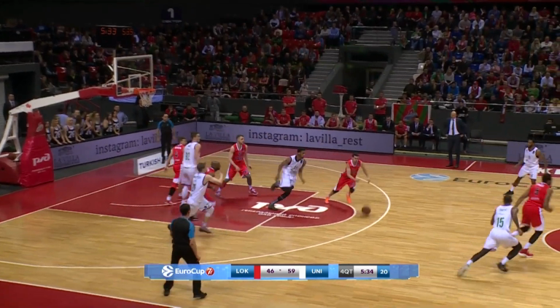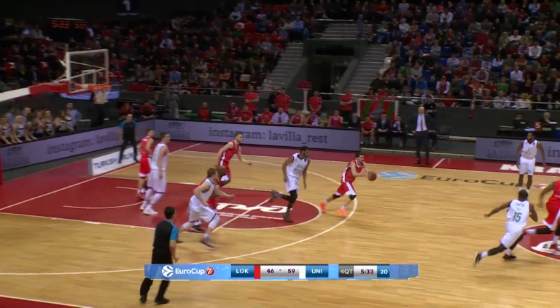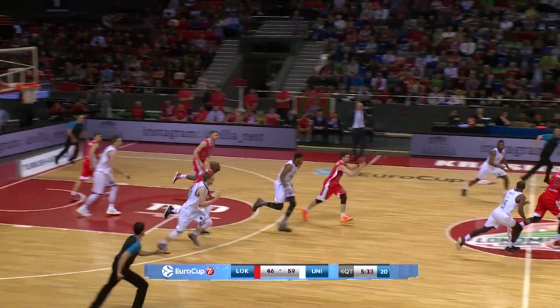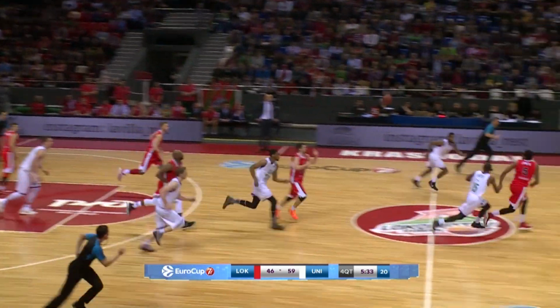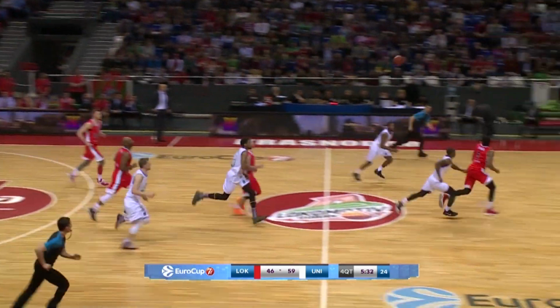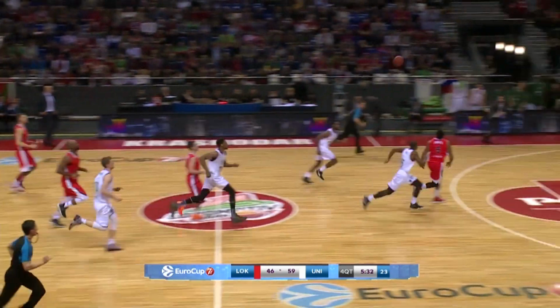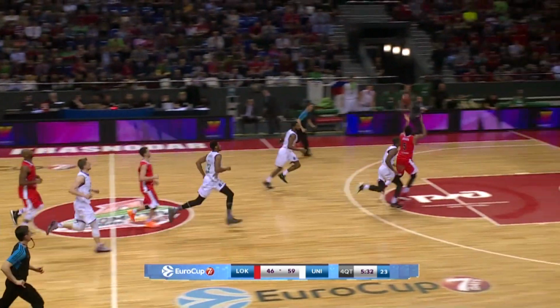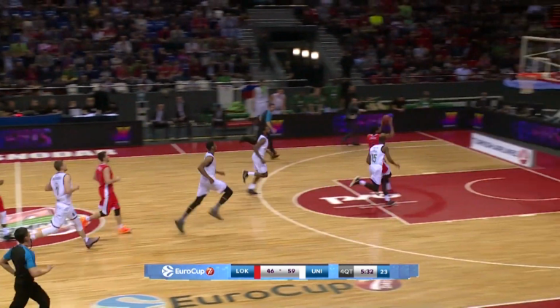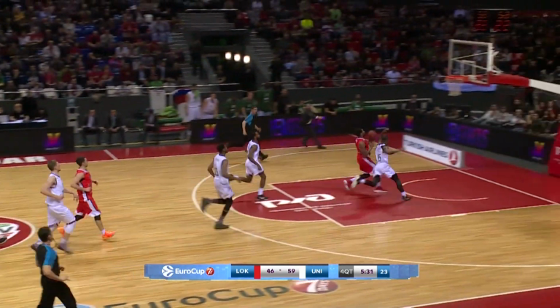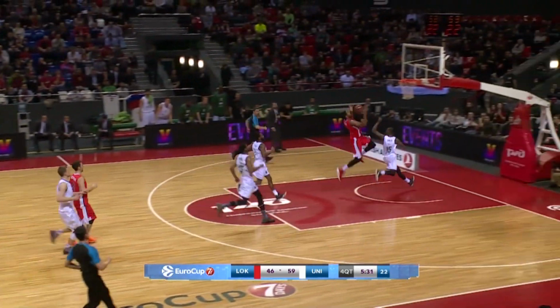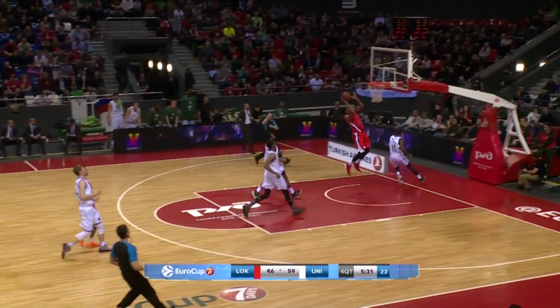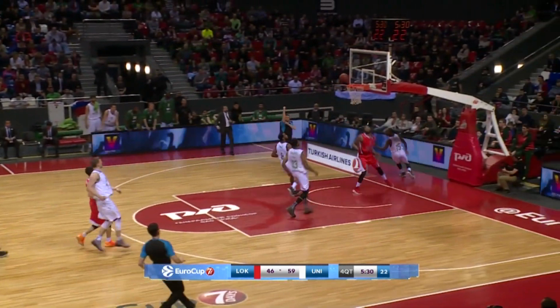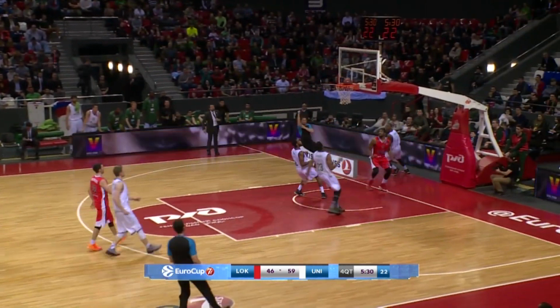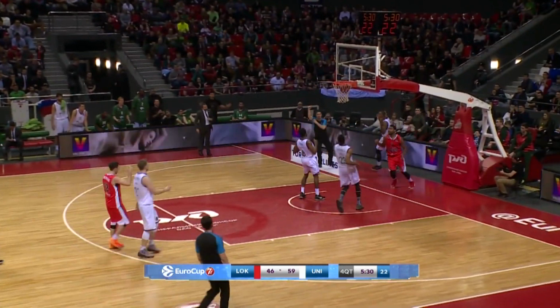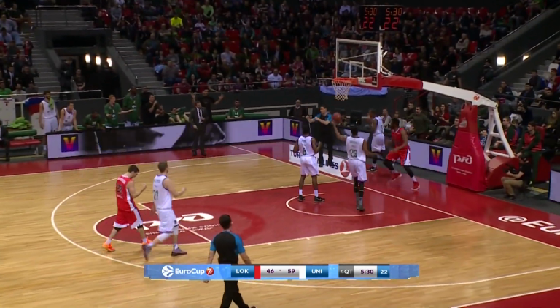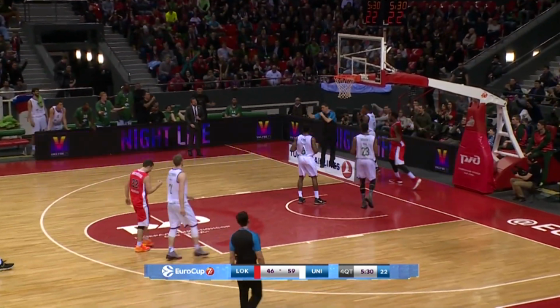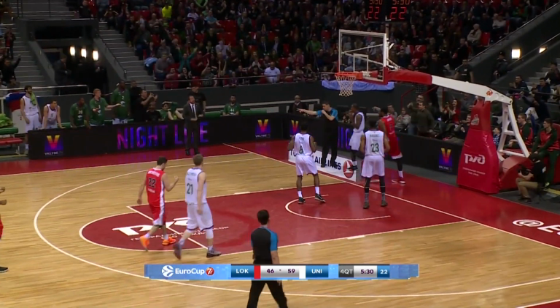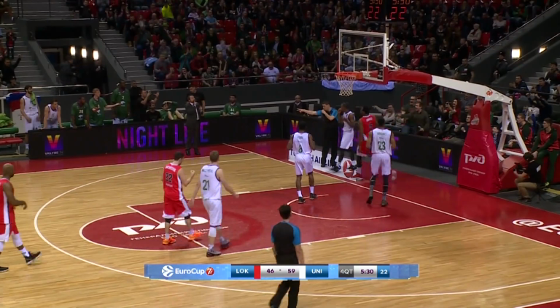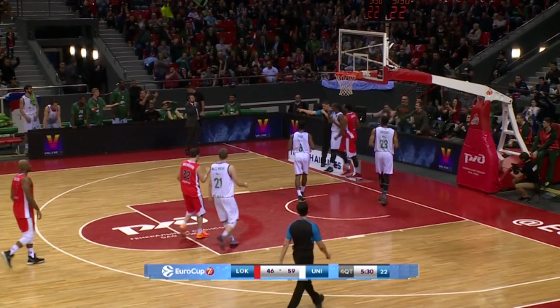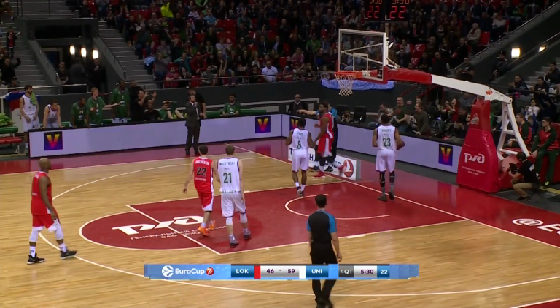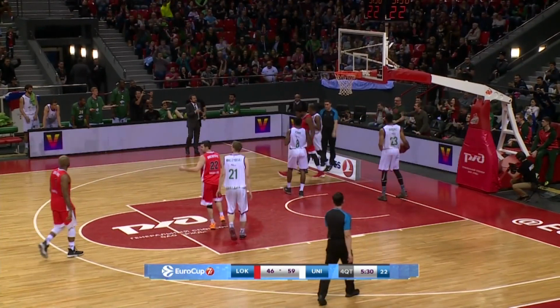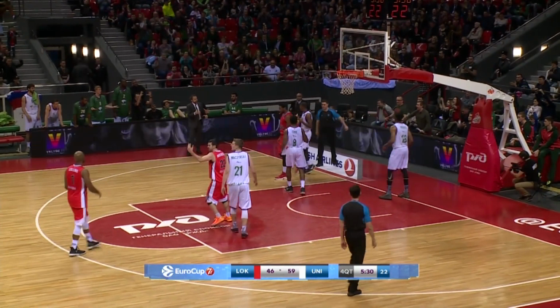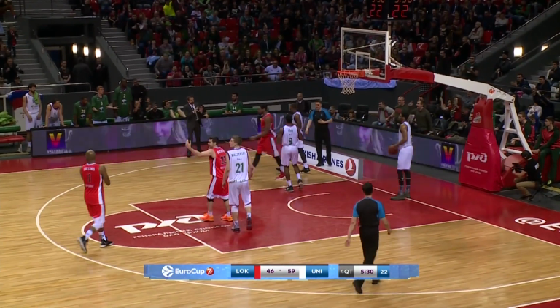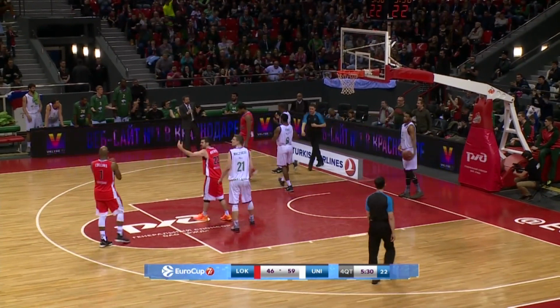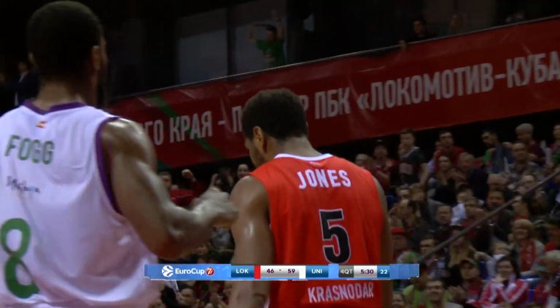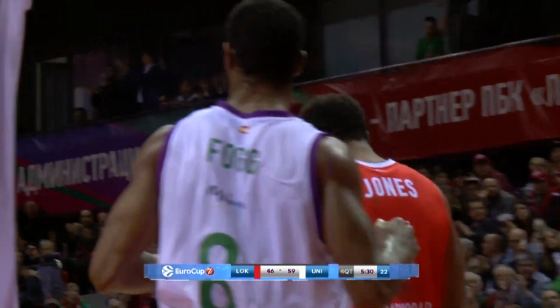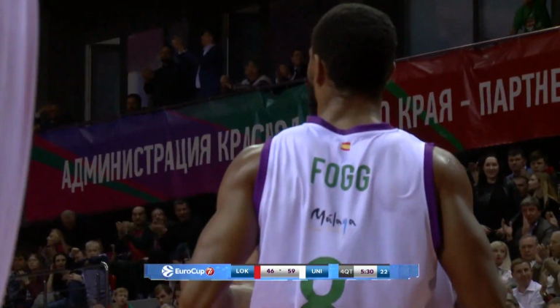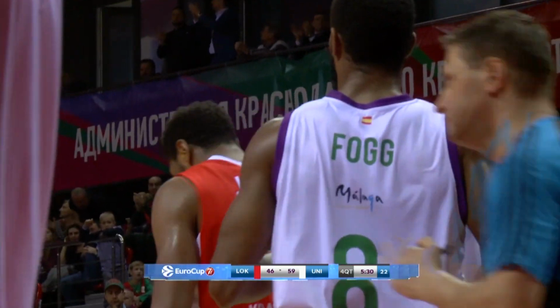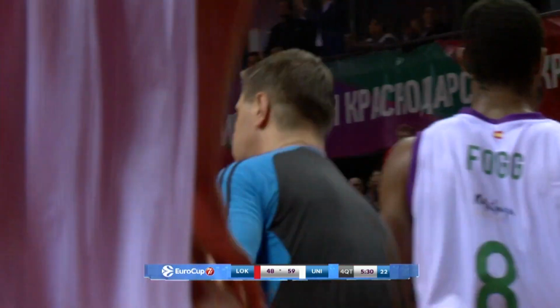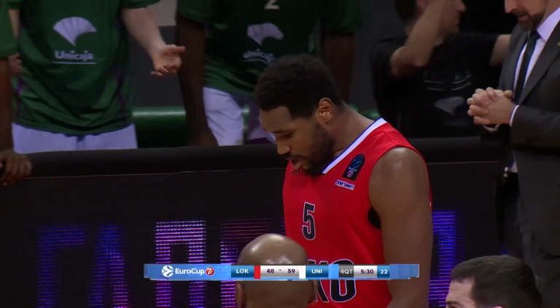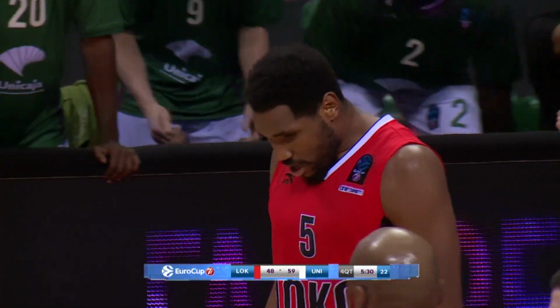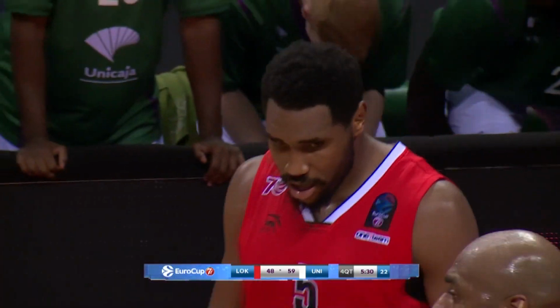Watch Lokomotiv Kuban Krasnodar's Kevin Jones complete this play after Unikaja's Jamar Smith jars the ball loose — Jones collects it mid-air and finishes the fast break.